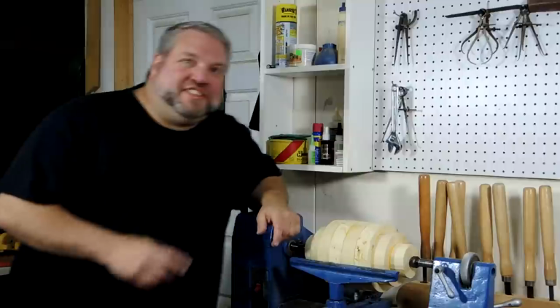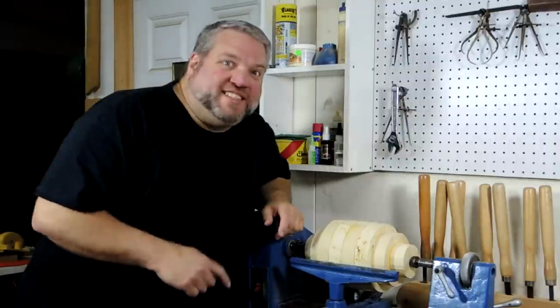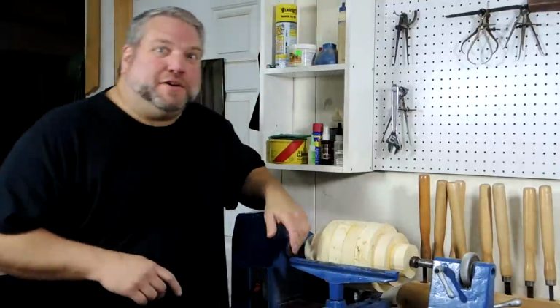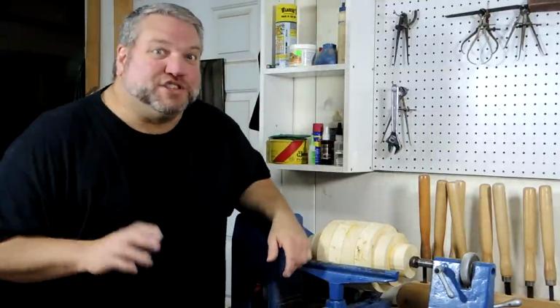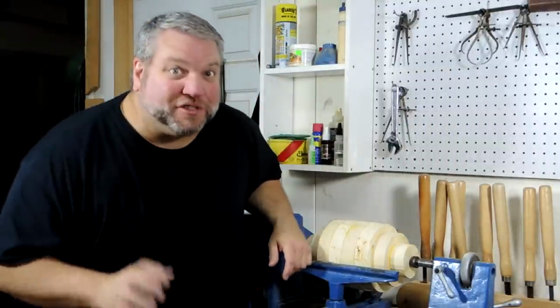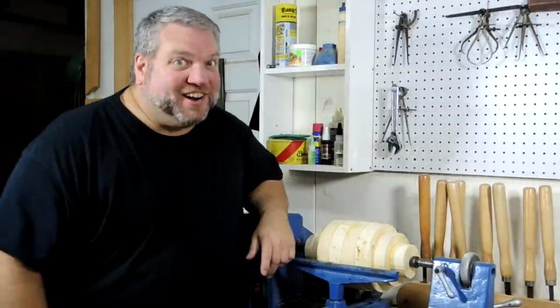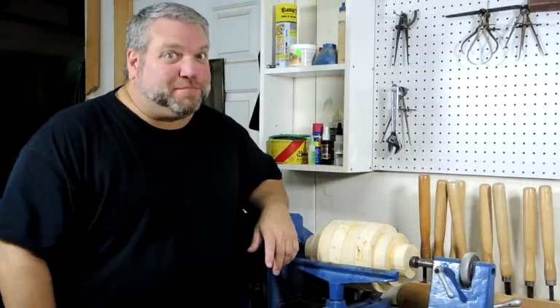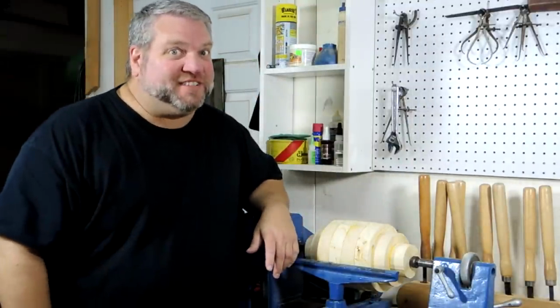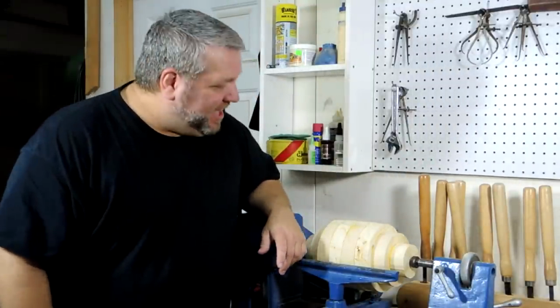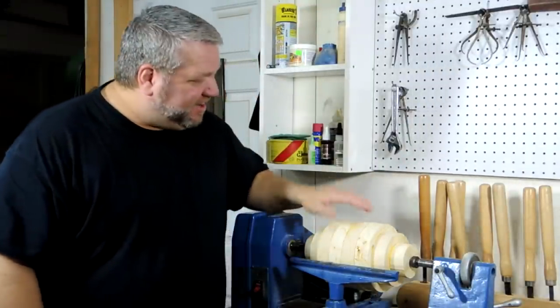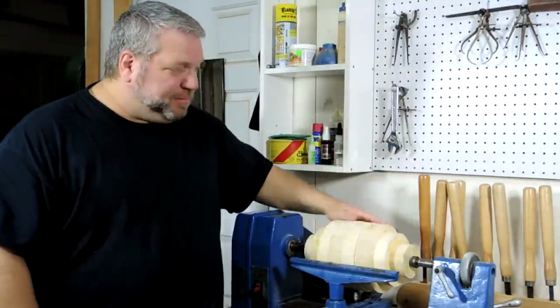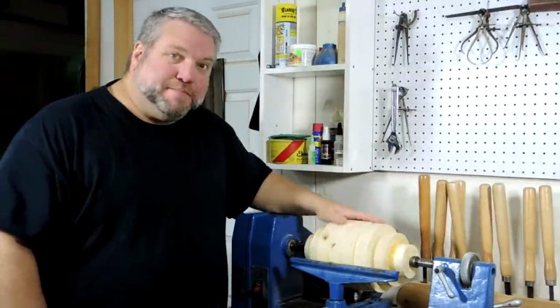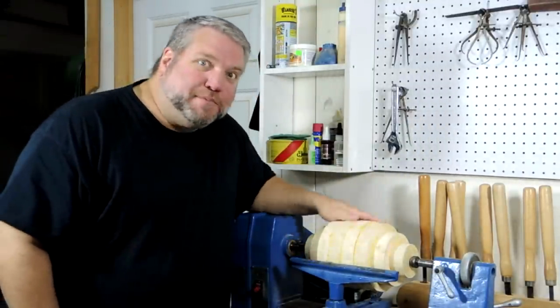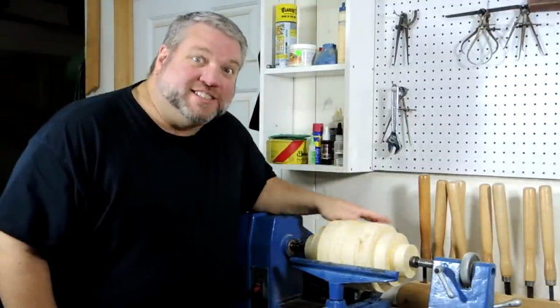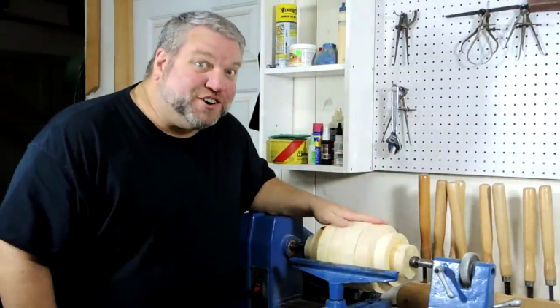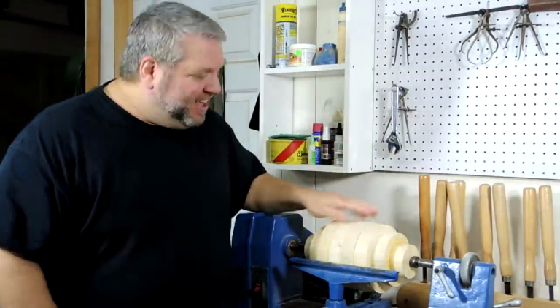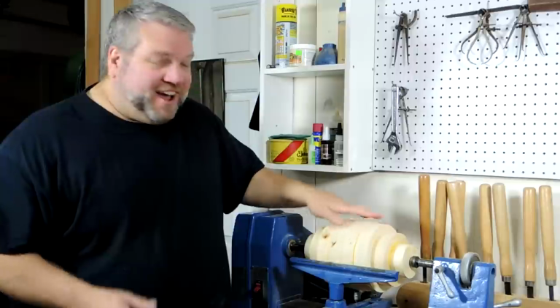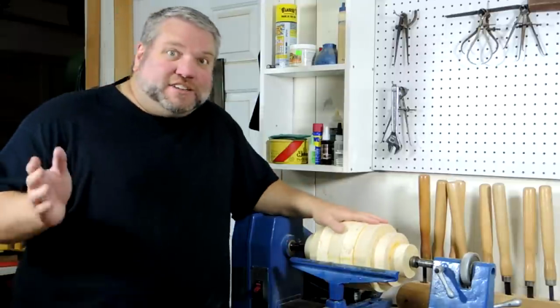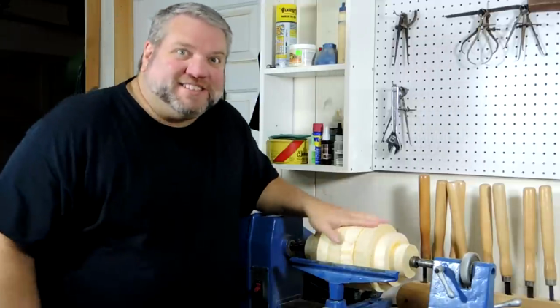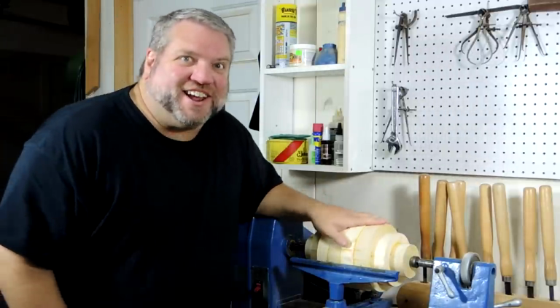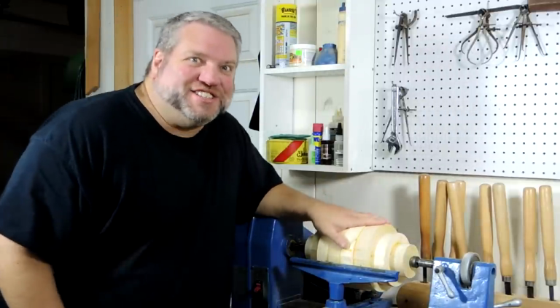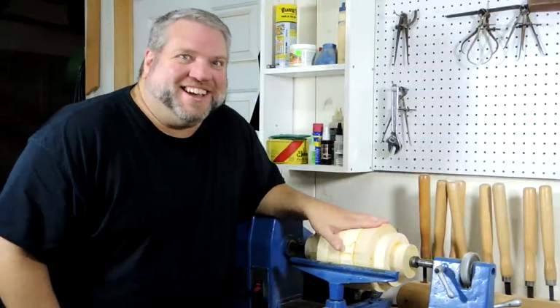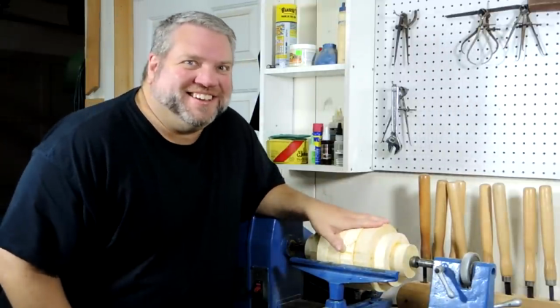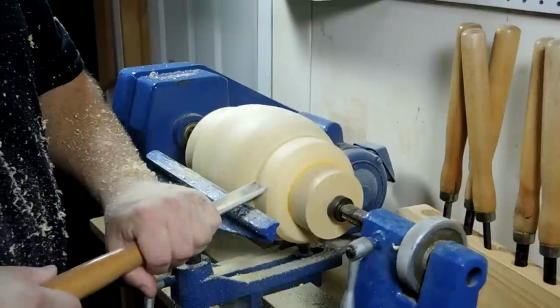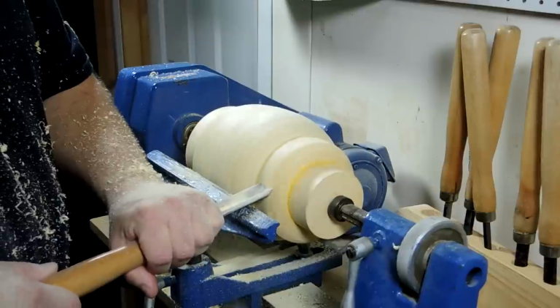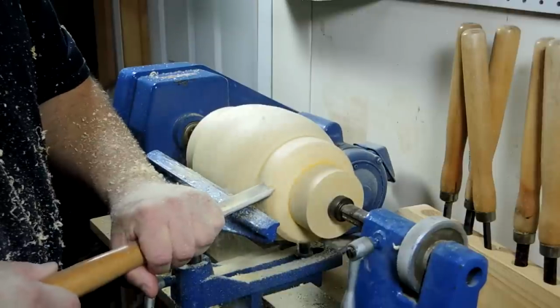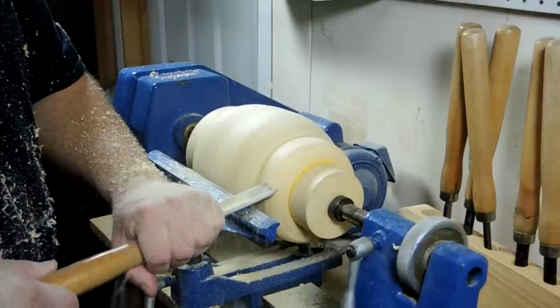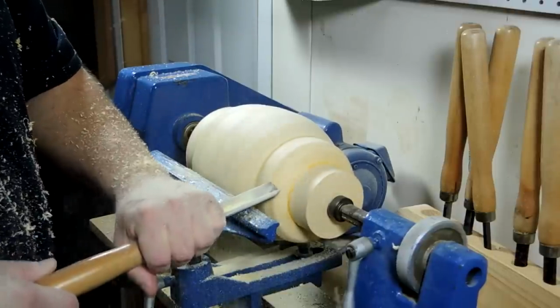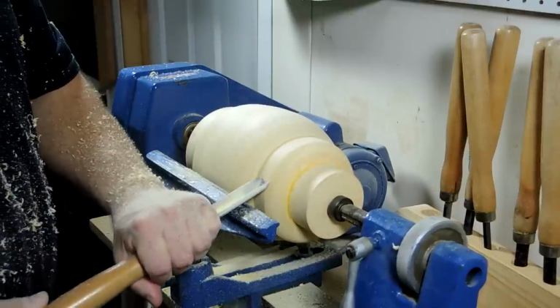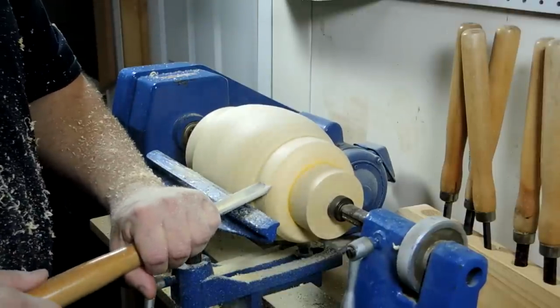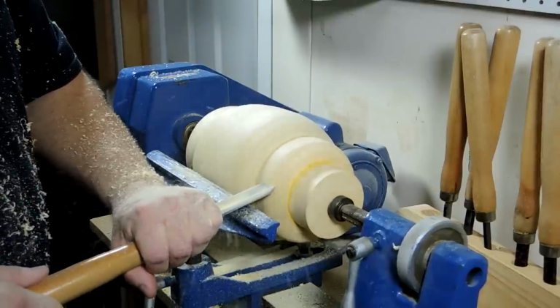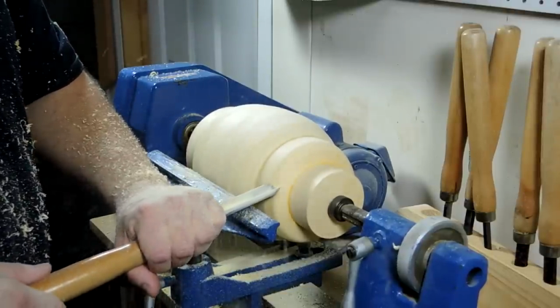This lathe is going to be my 12th man on this project and I've got the blank mounted between centers. I don't expect to see a lot of catches today. How about that?